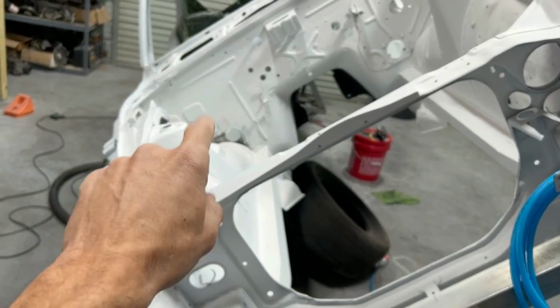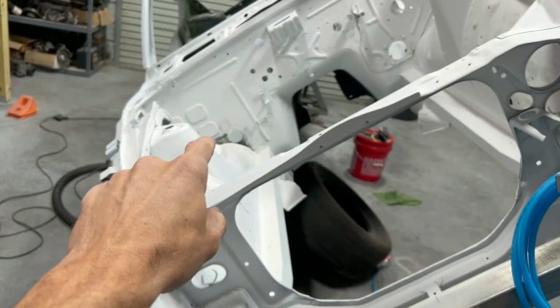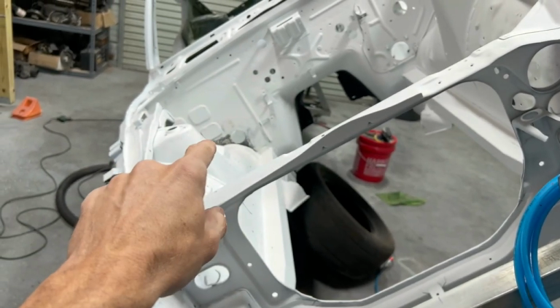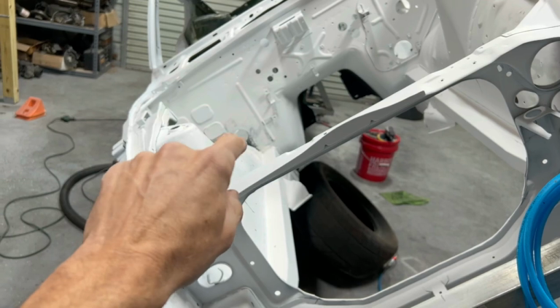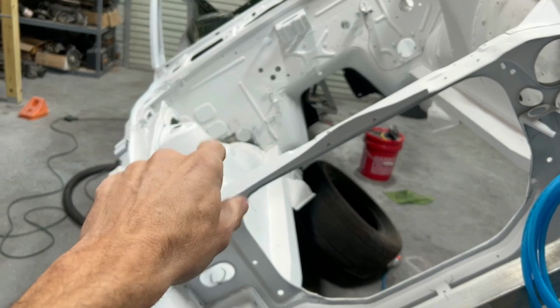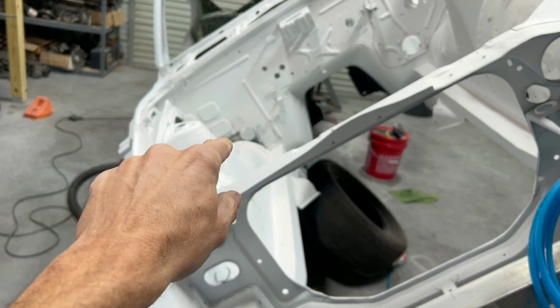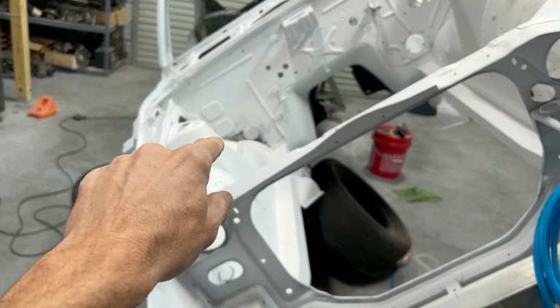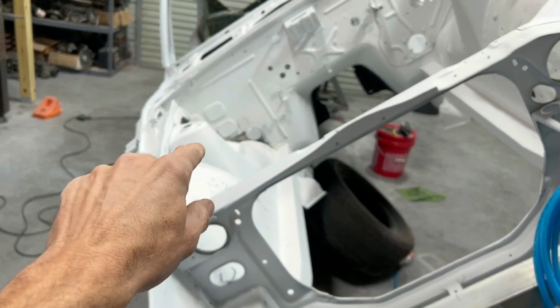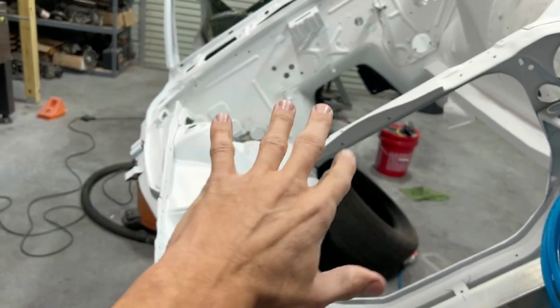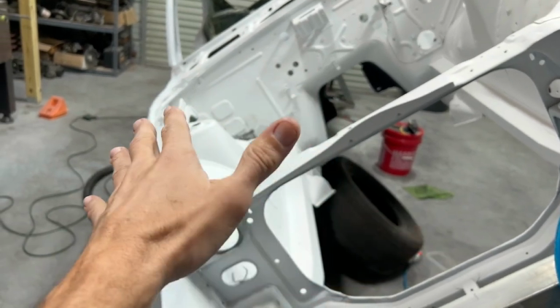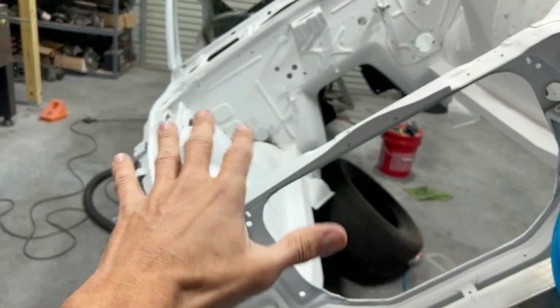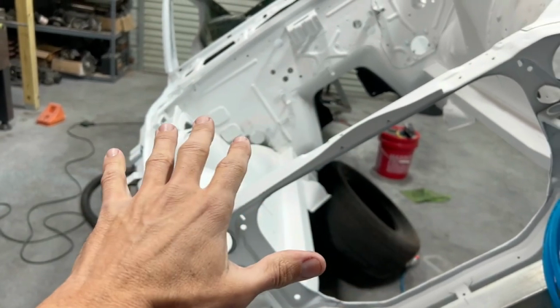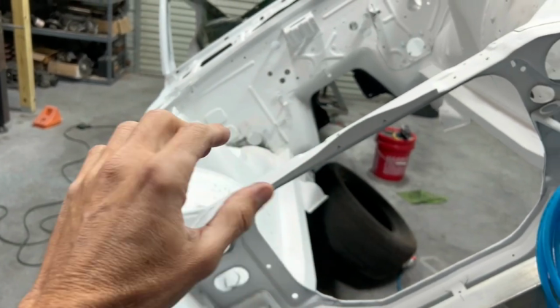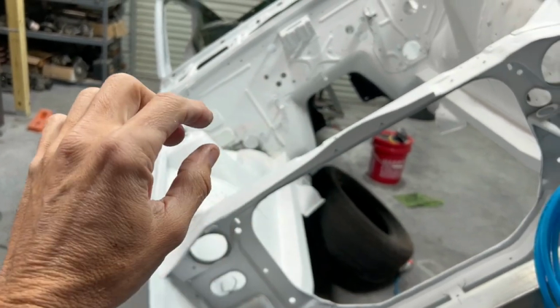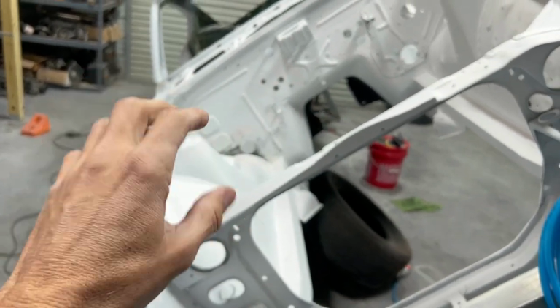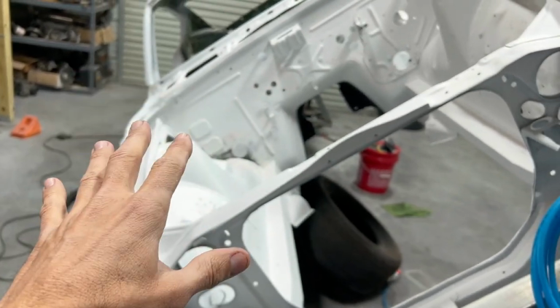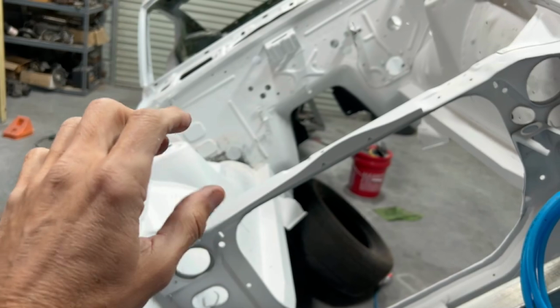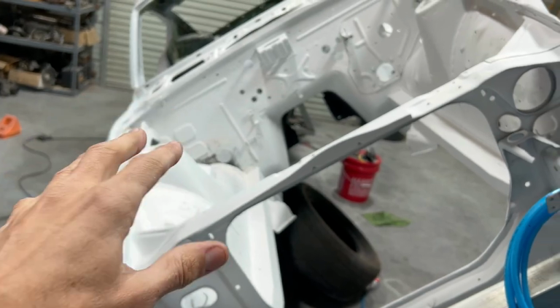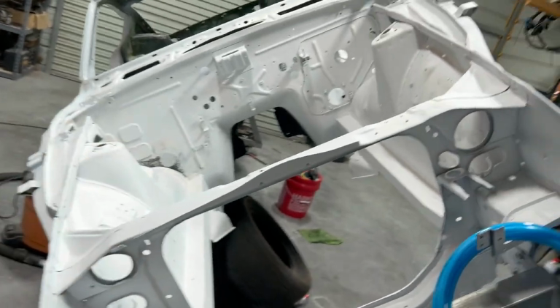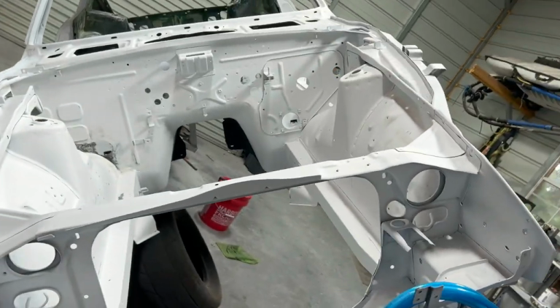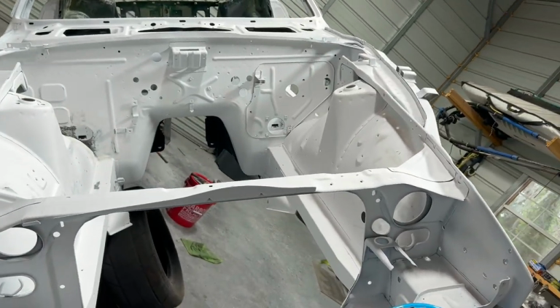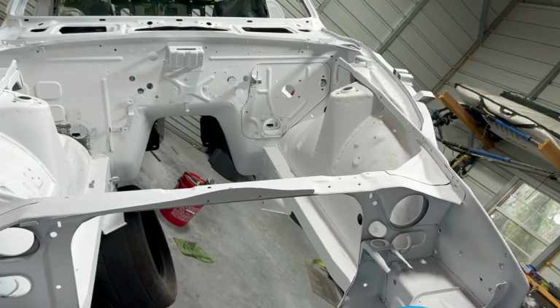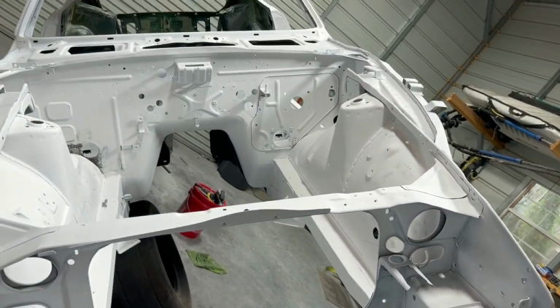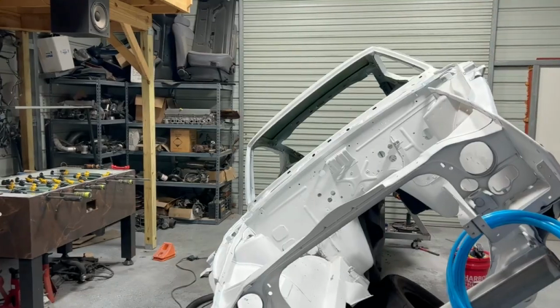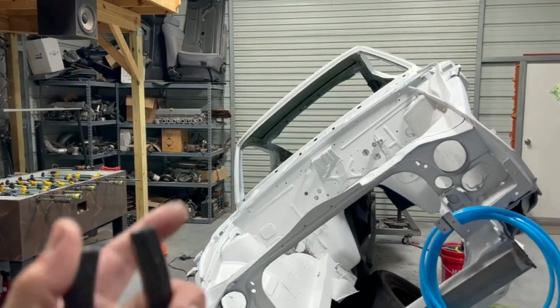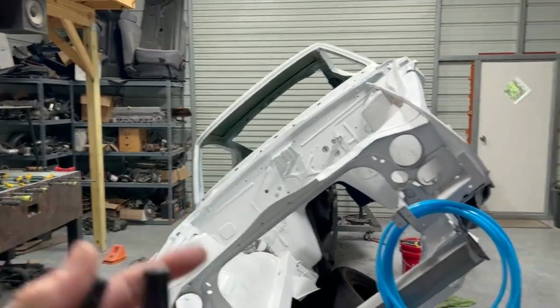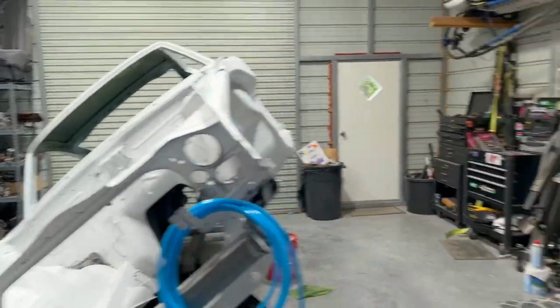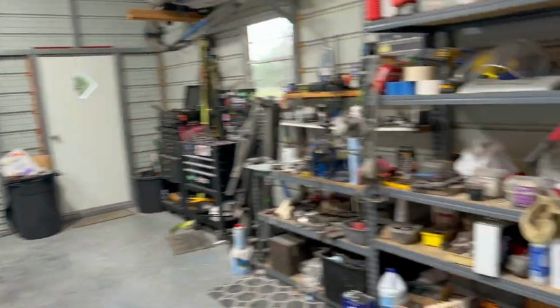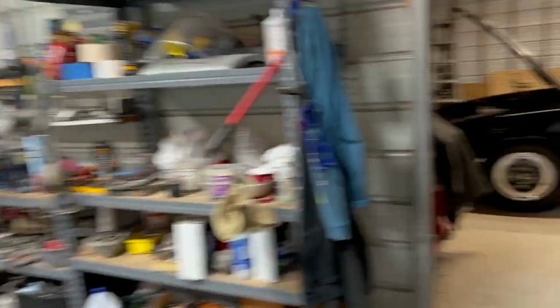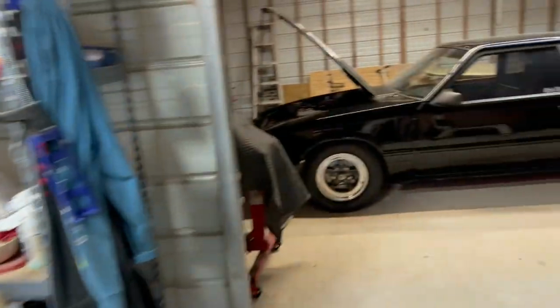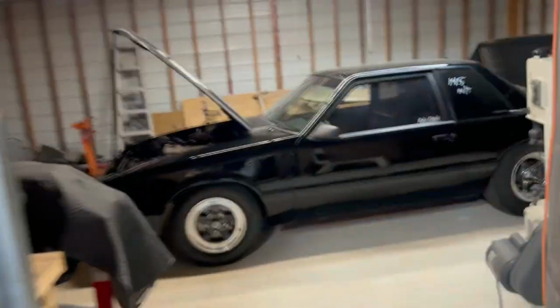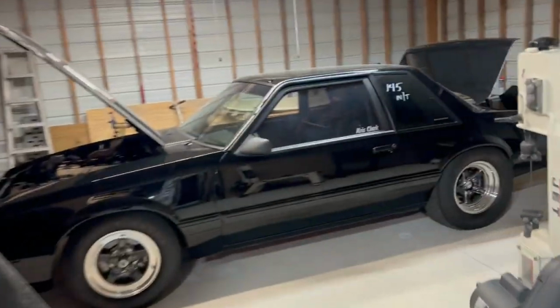Obviously where the battery goes on these cars, it gets rusty. The rust is all taken care of, but I want to do body work to make it look good. Anyway, let's take a look at these bolts again. Sorry I chose the darkest place in my shop to do this video, but I was doing it over here to keep all the chemicals away from the paint.